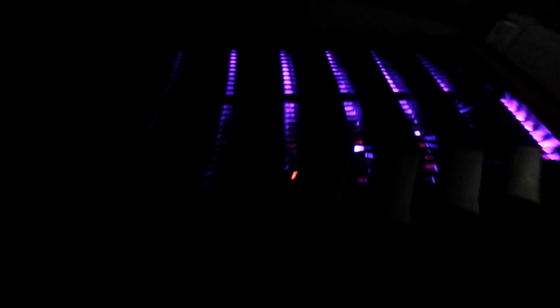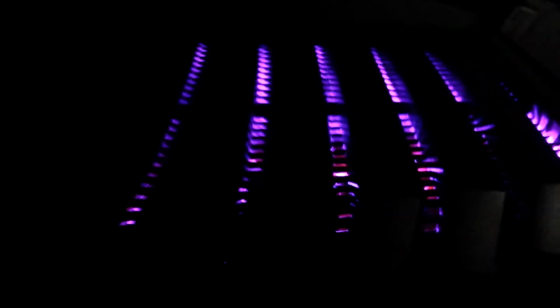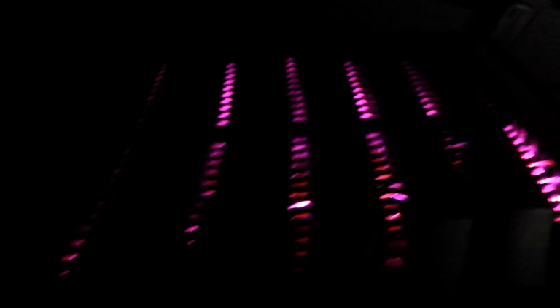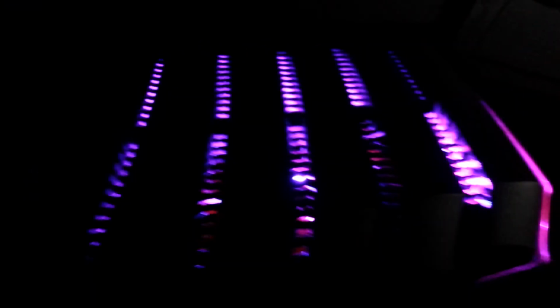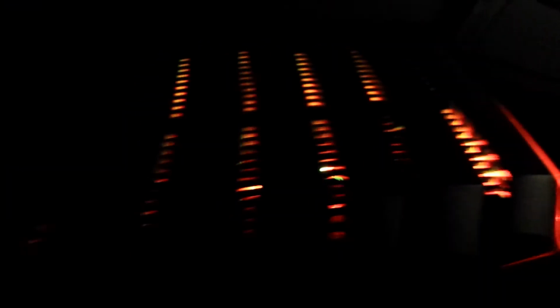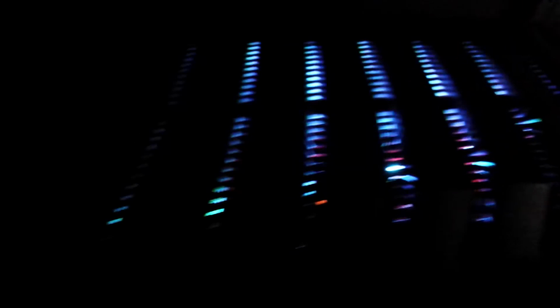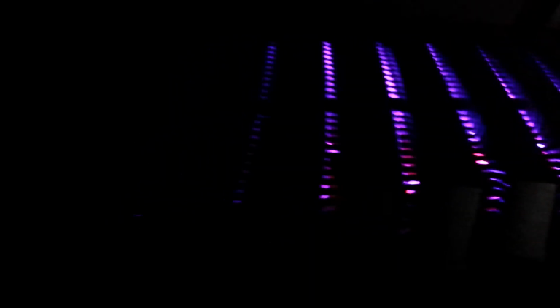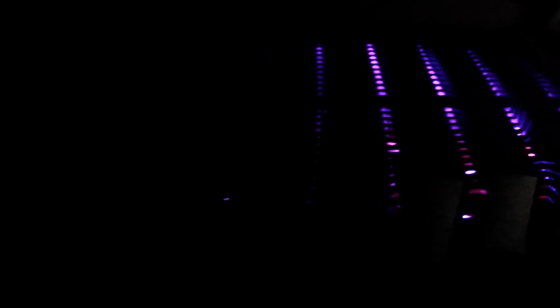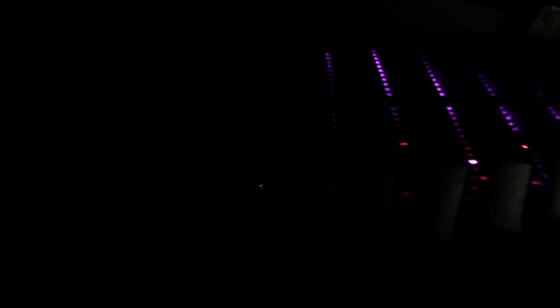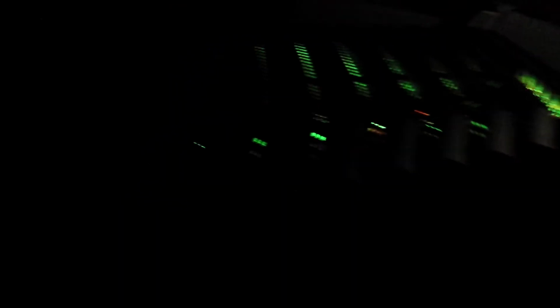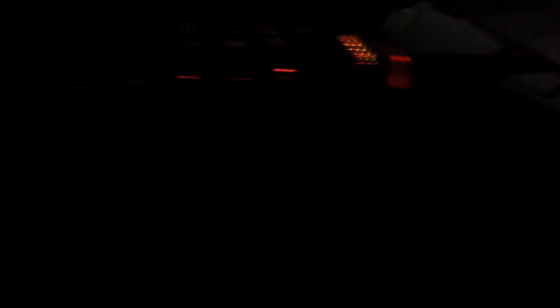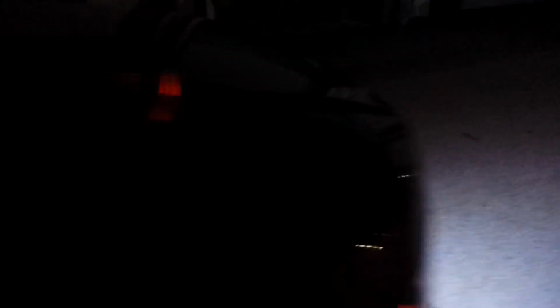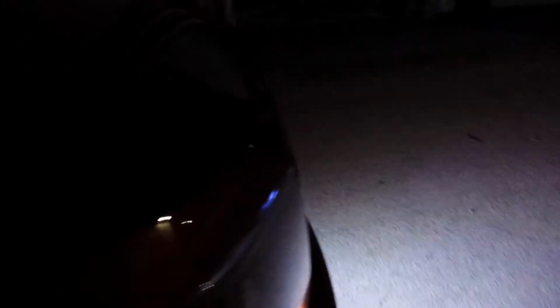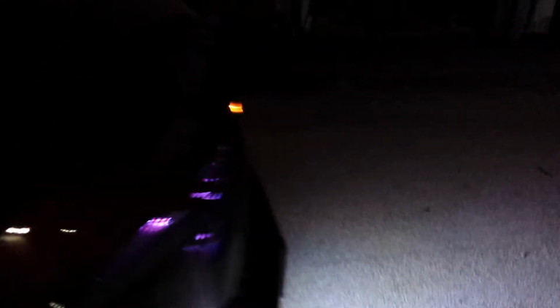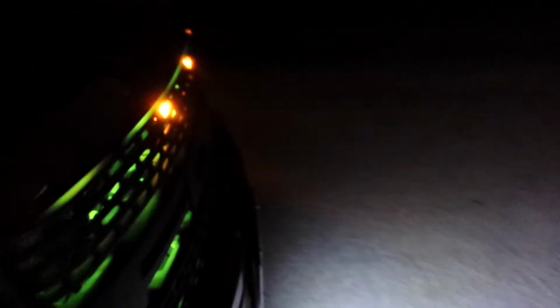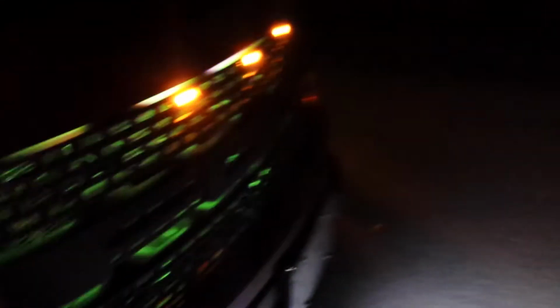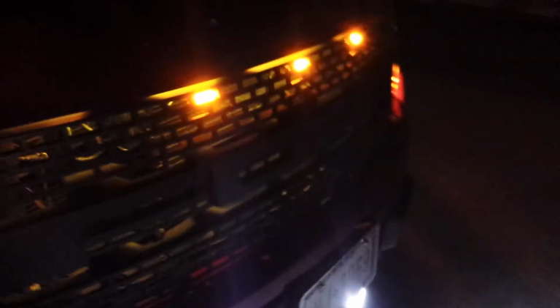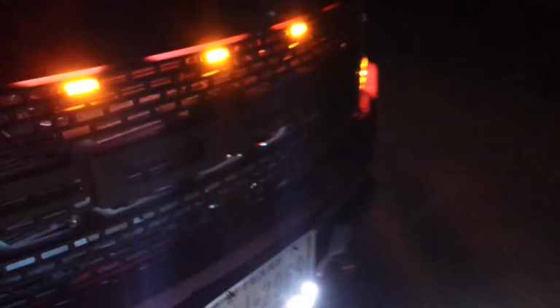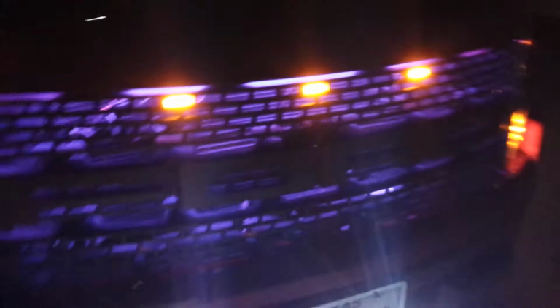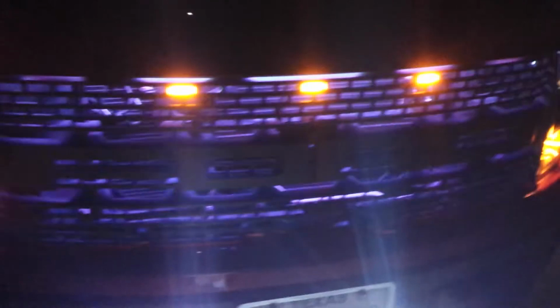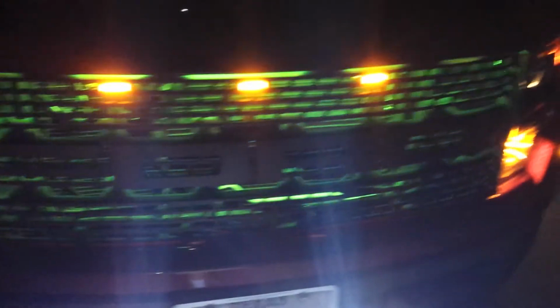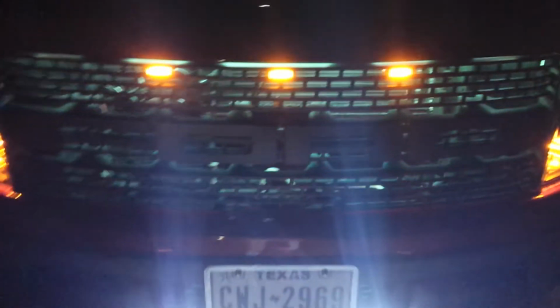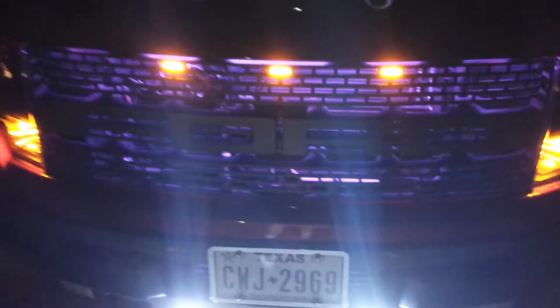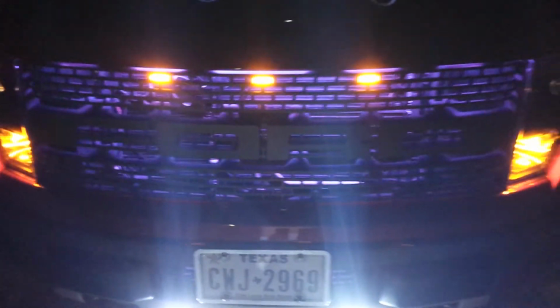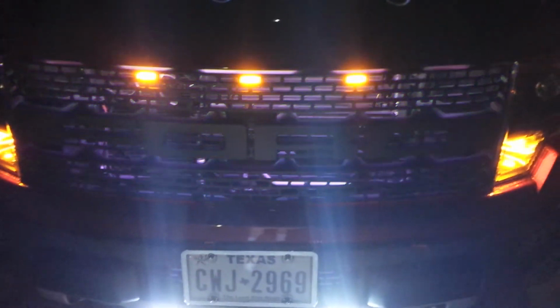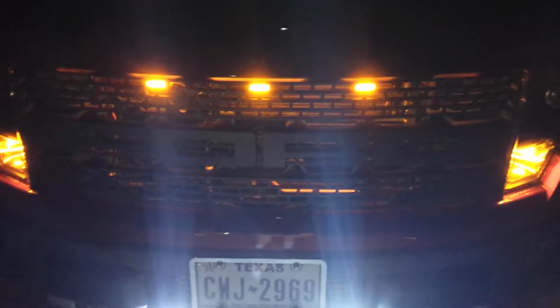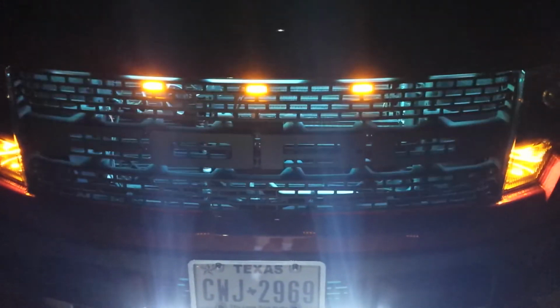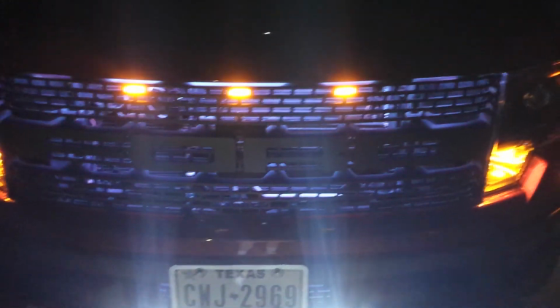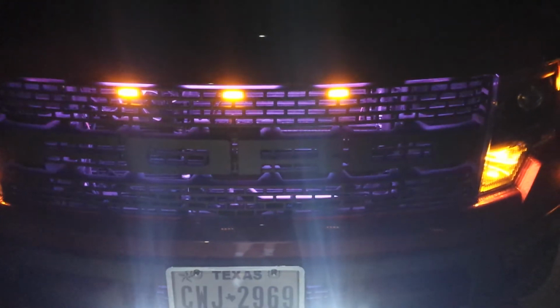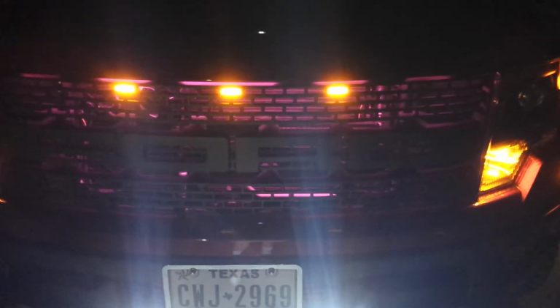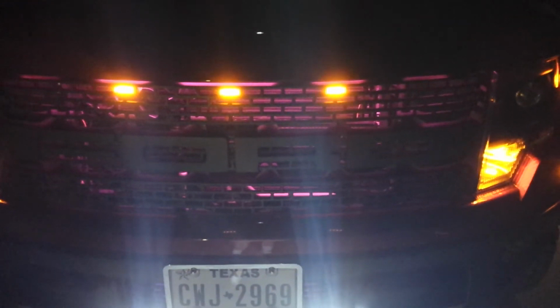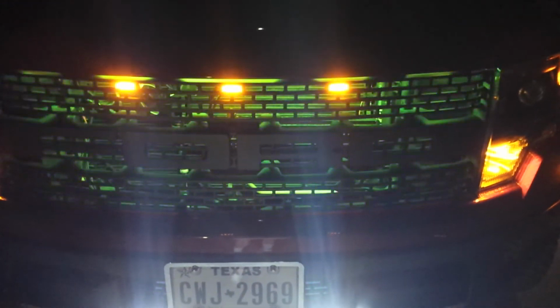We also did the upper grills — they're all tied into the same. We also lit up the front grill; it does the same, it all lights up.